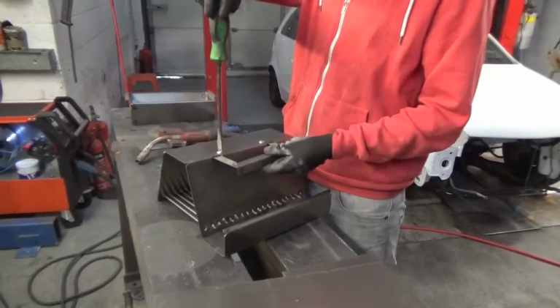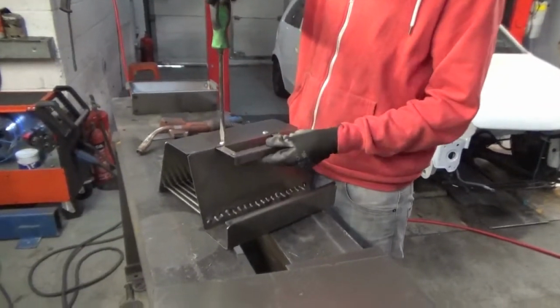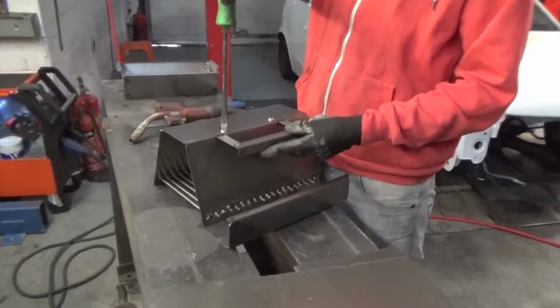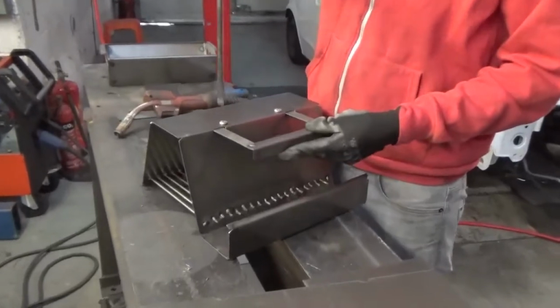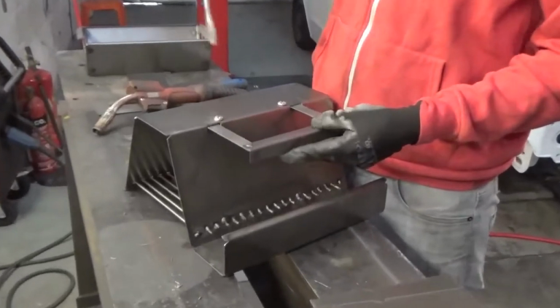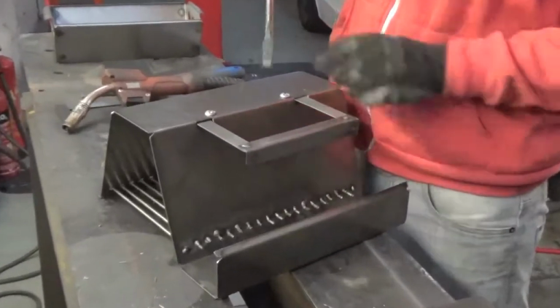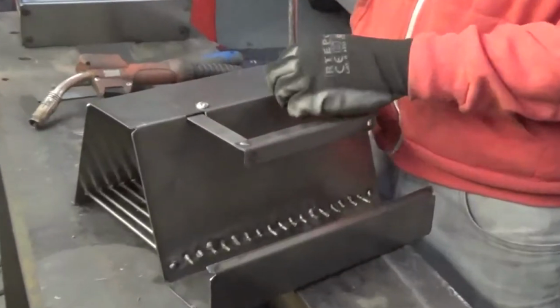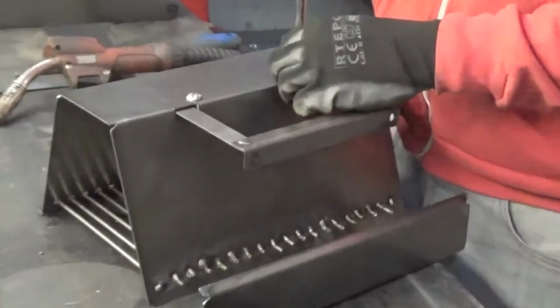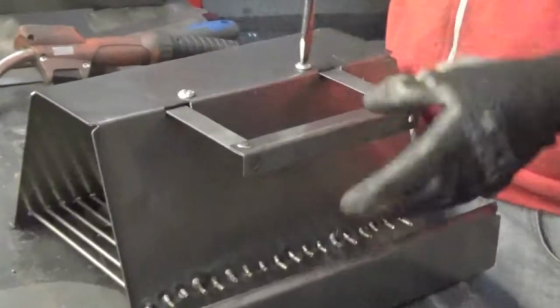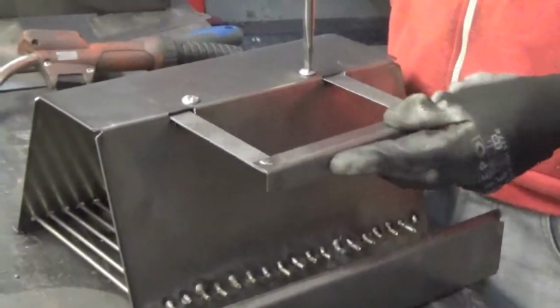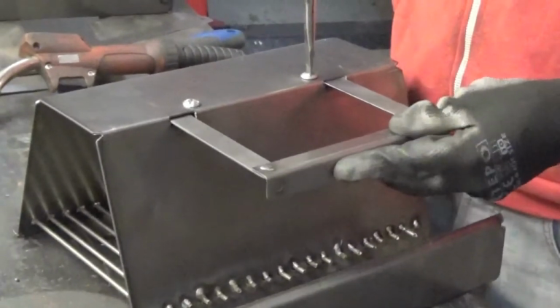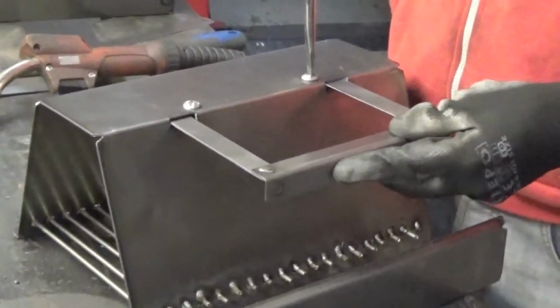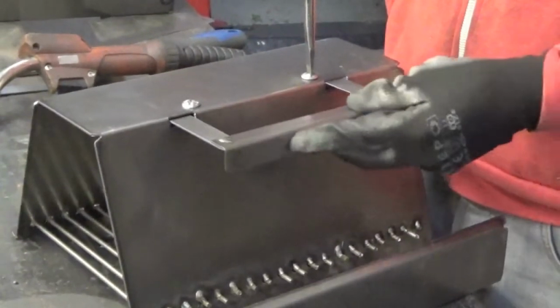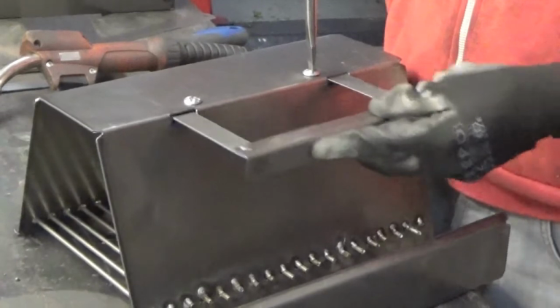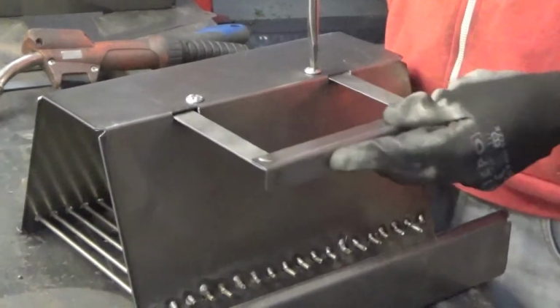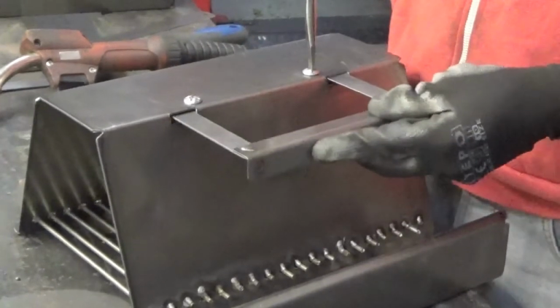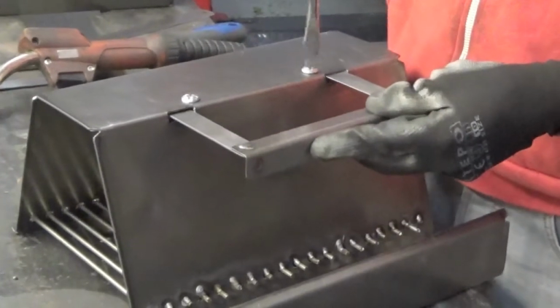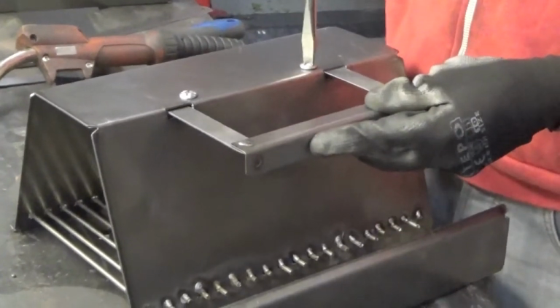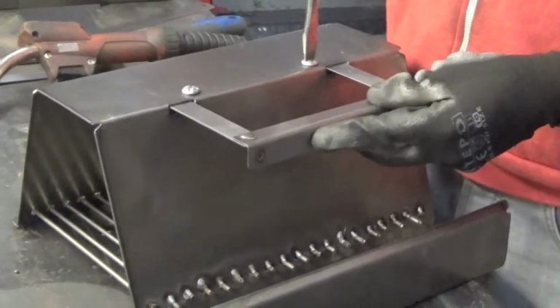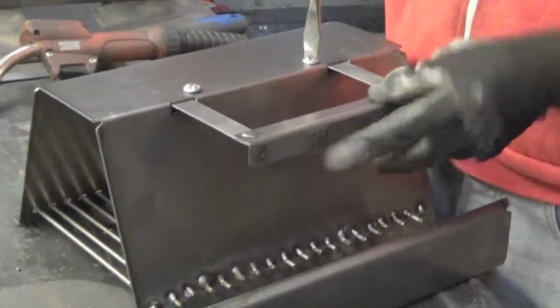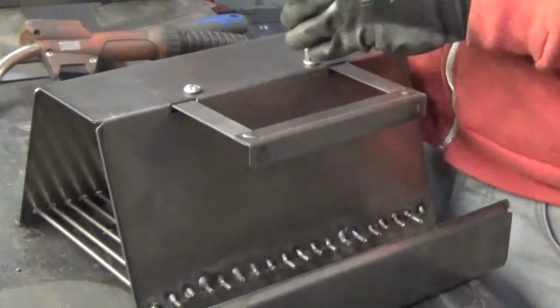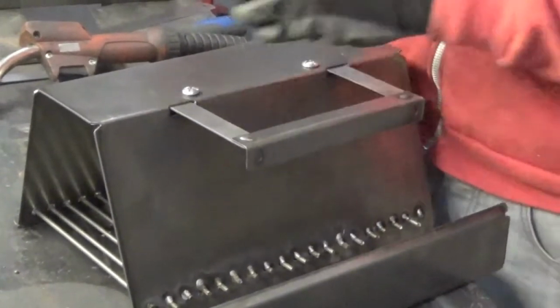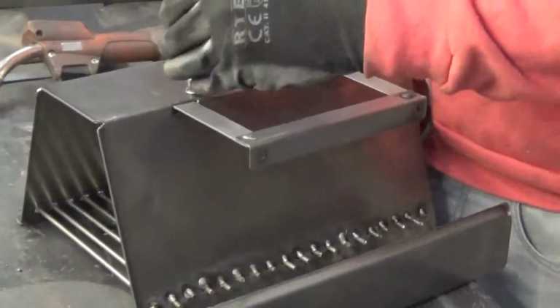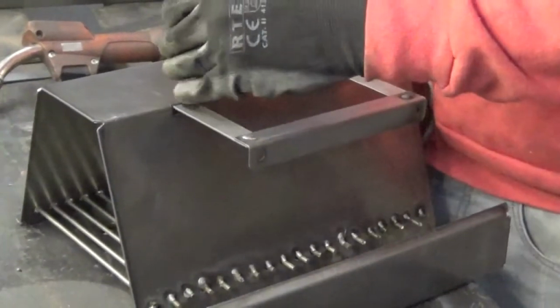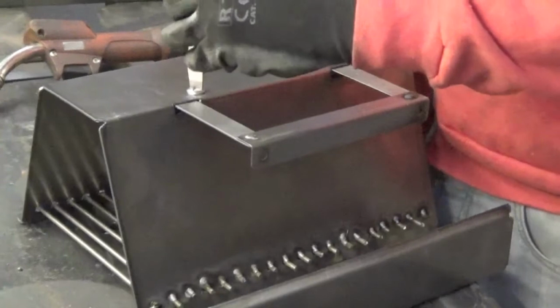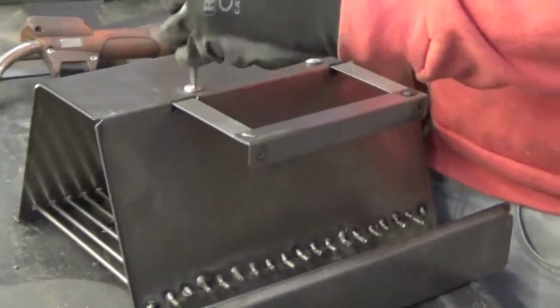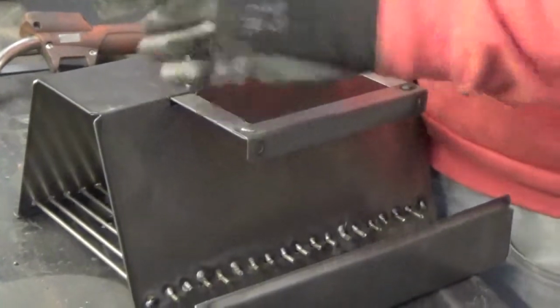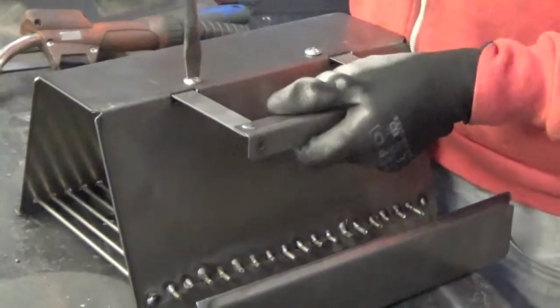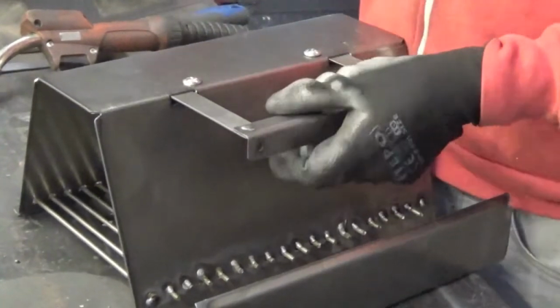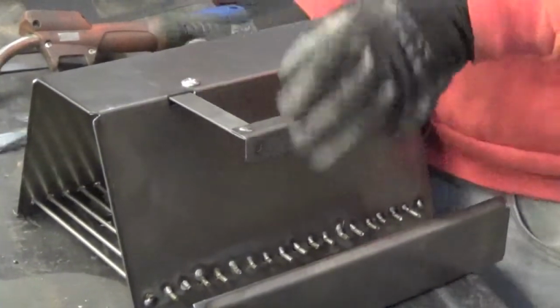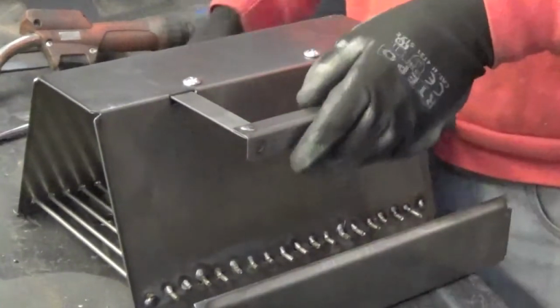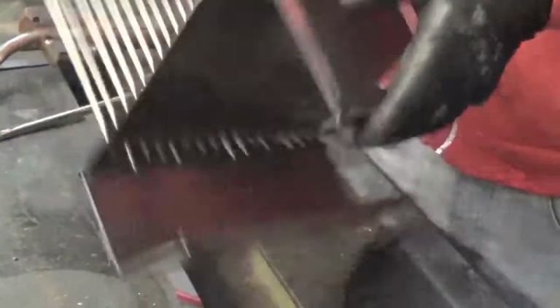So there we have it — adjustable bracket, very easy to use I must say. Hang it on your balcony, adjust it to suit the bar, flathead, tighten it up — Bob's your uncle.